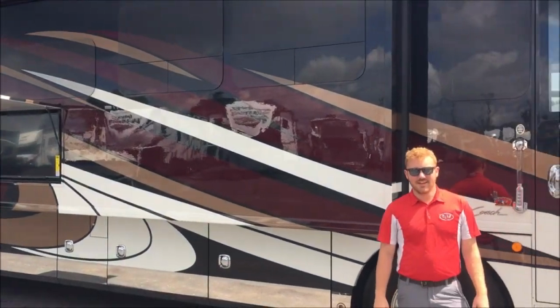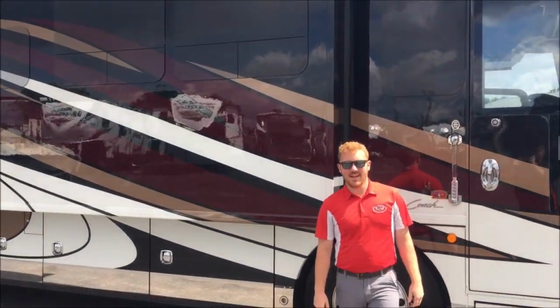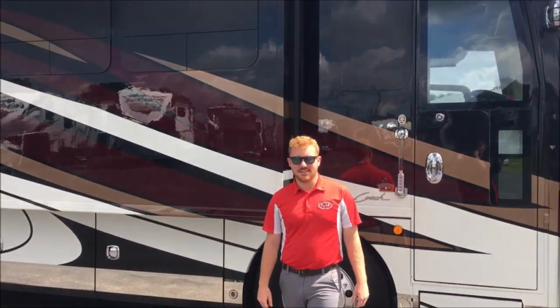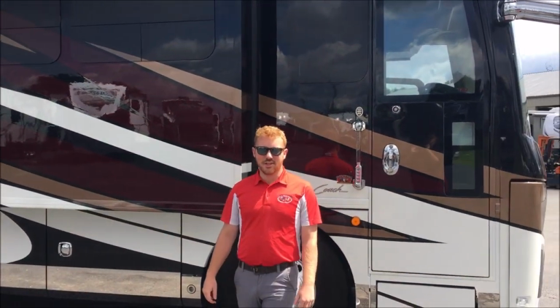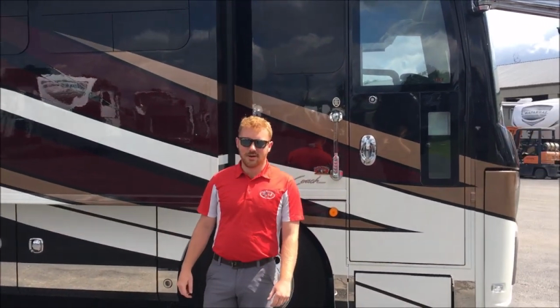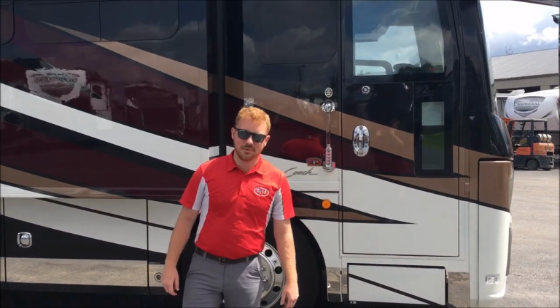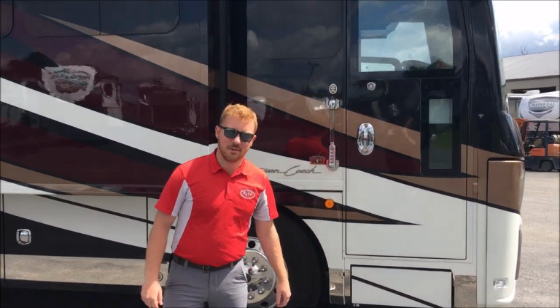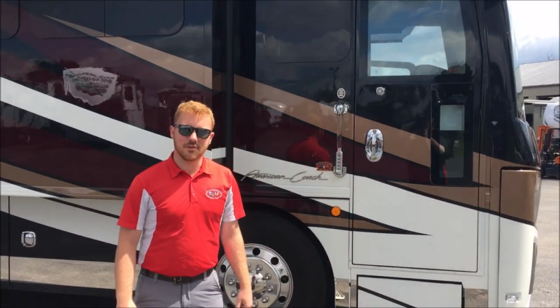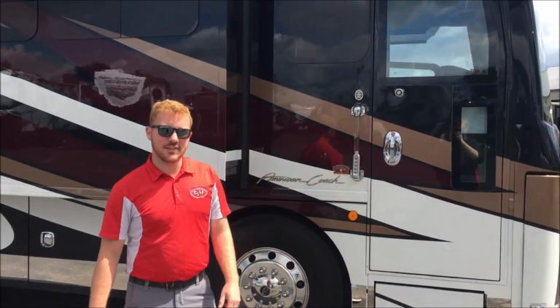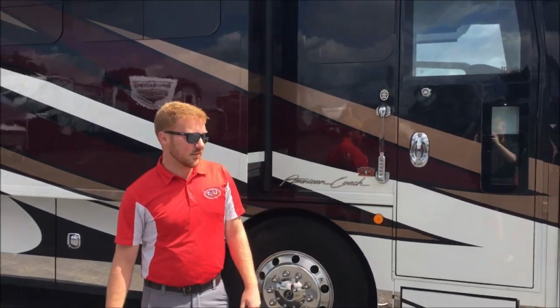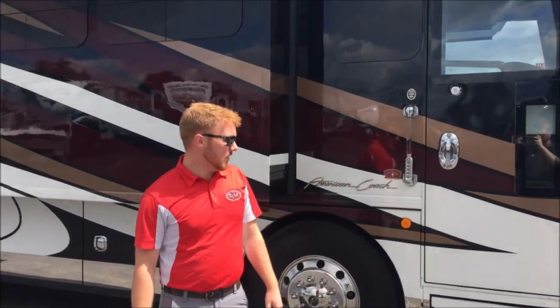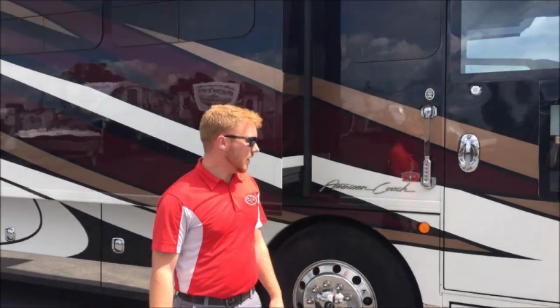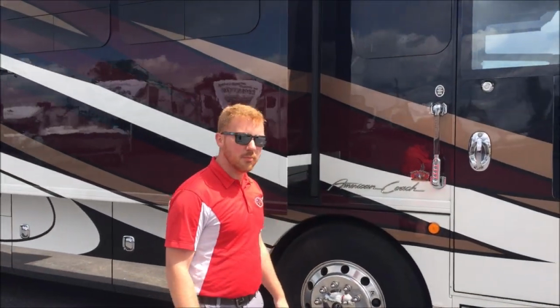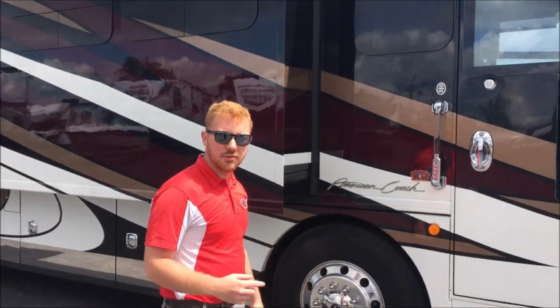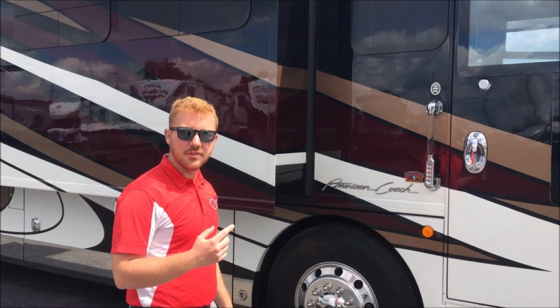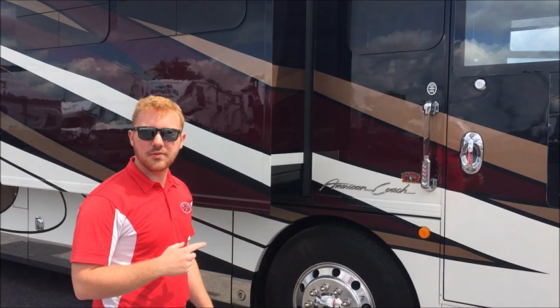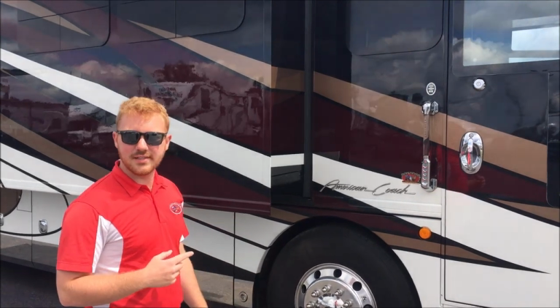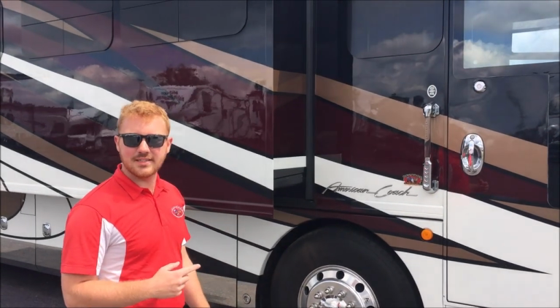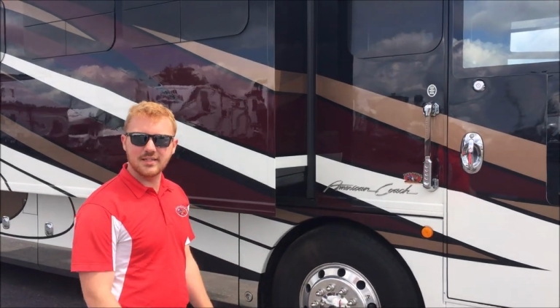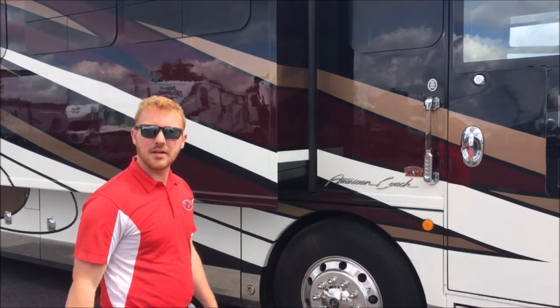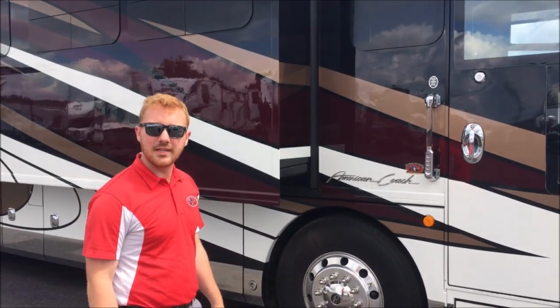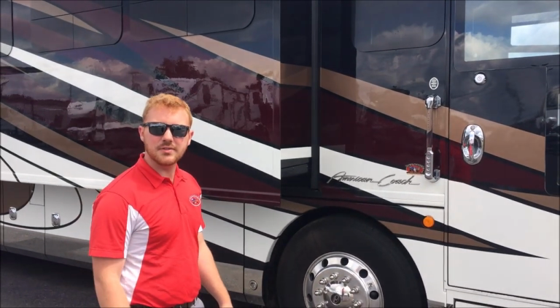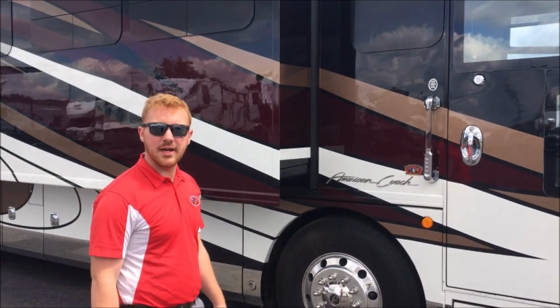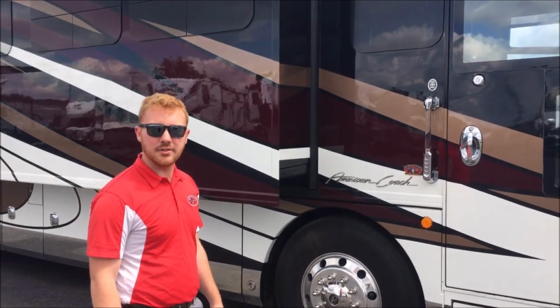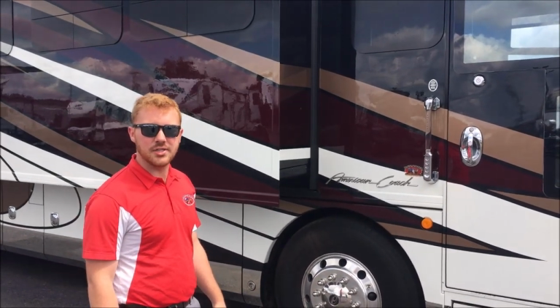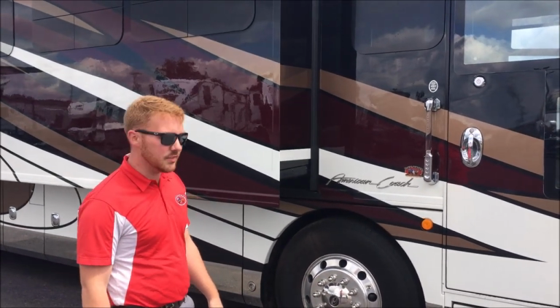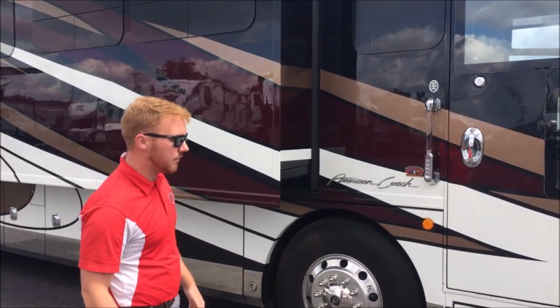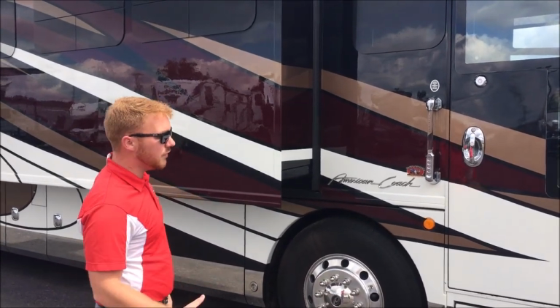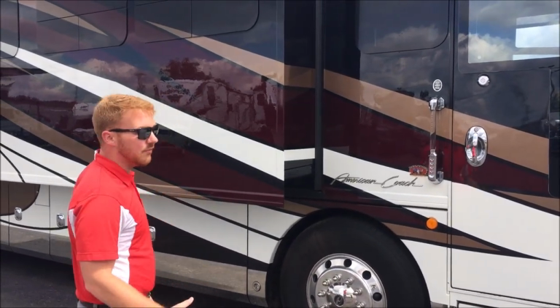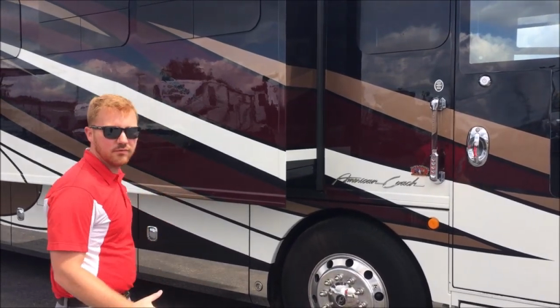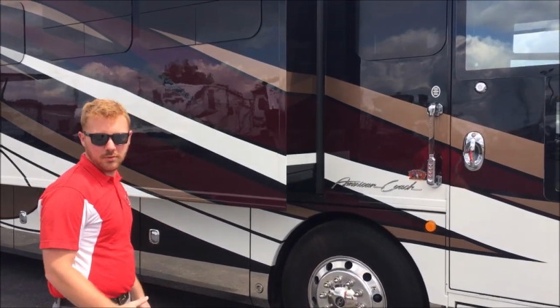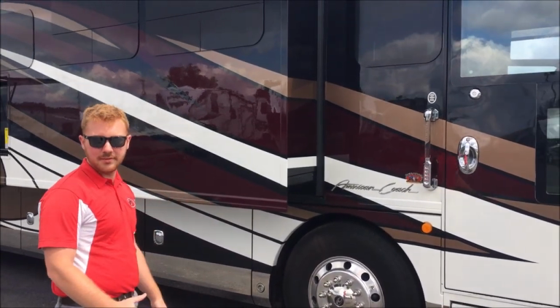Hey guys, this is Jake Wyatt up here at Daybros RV Sales. Today I'm going to be showing you this 2019 American Eagle. It's the Heritage Edition — this is the 45A floor plan.